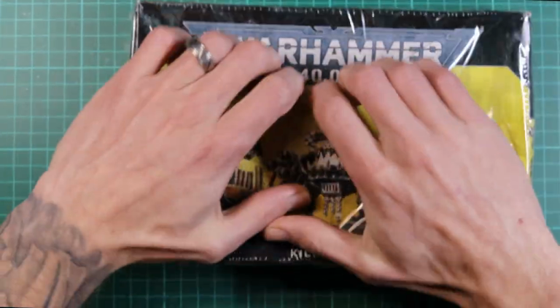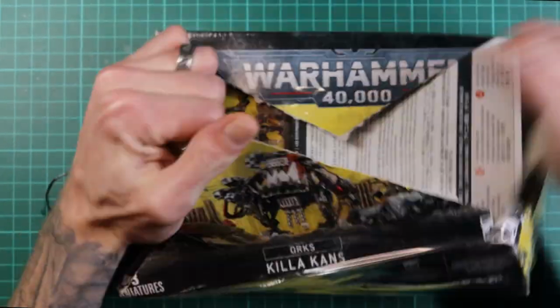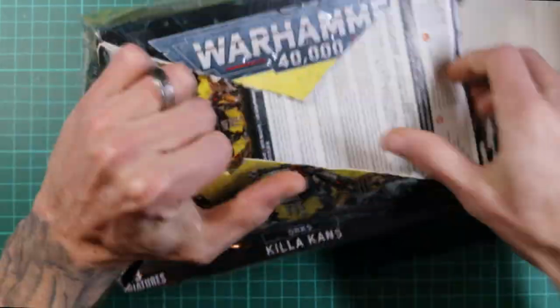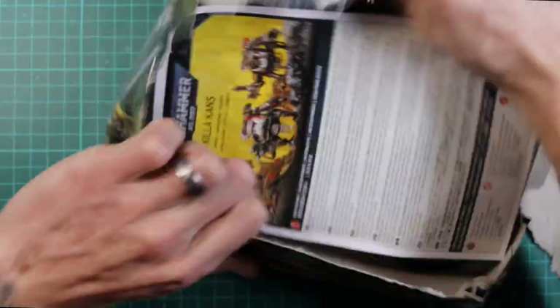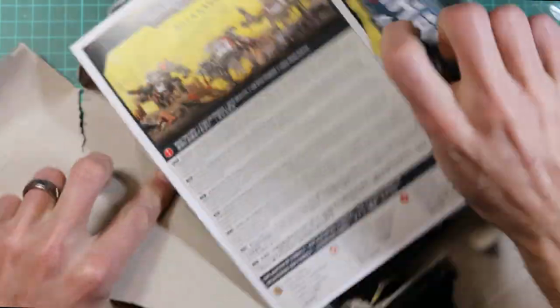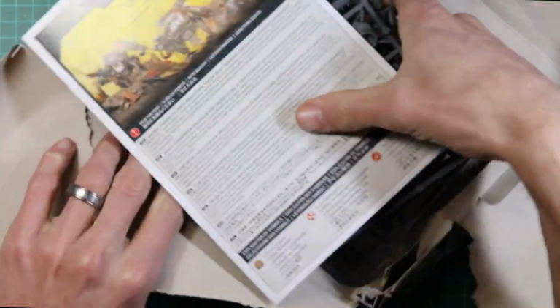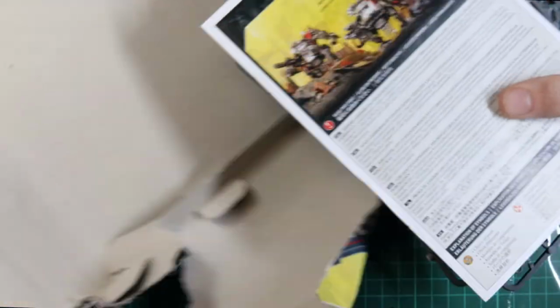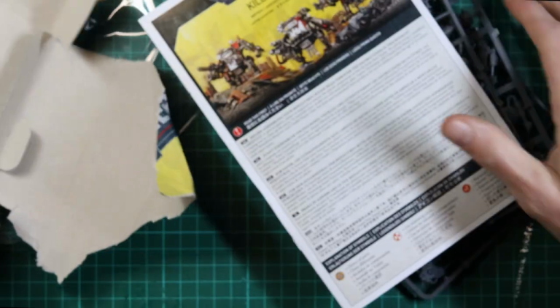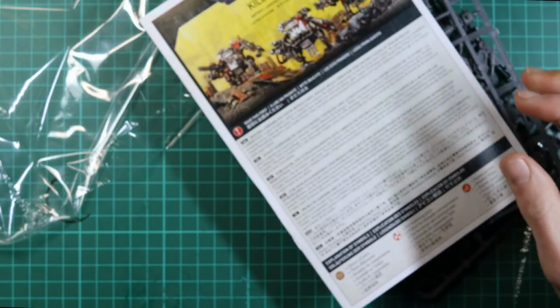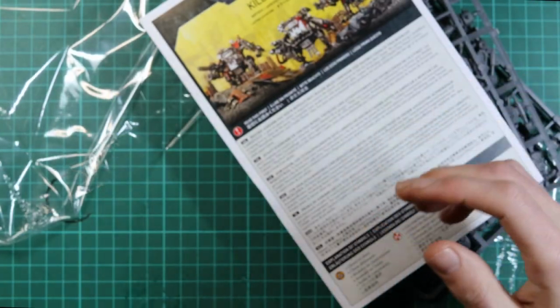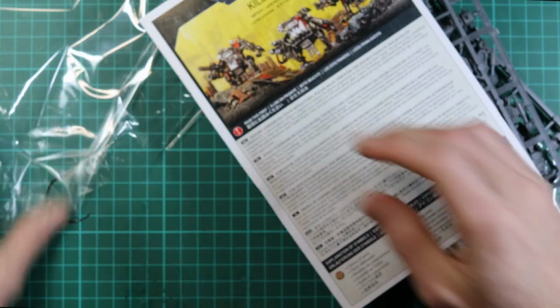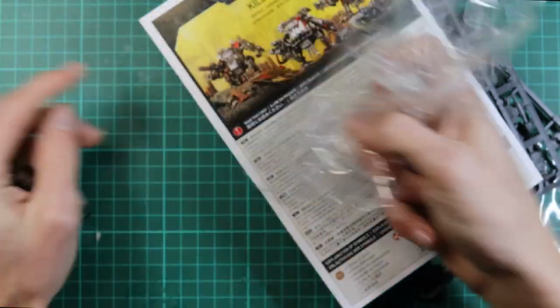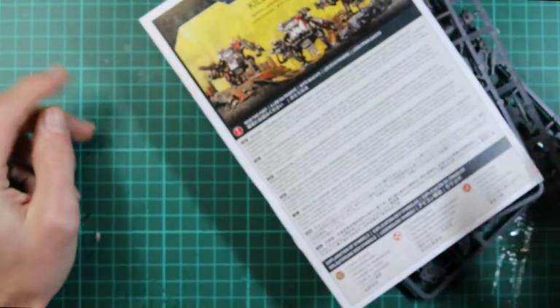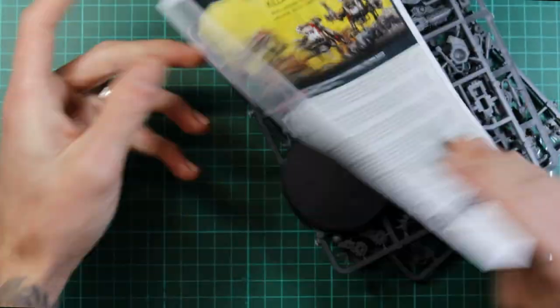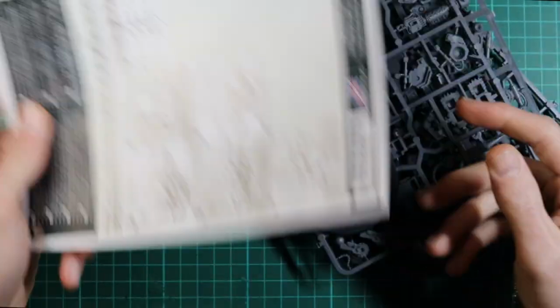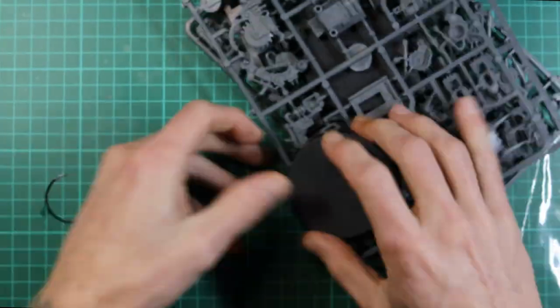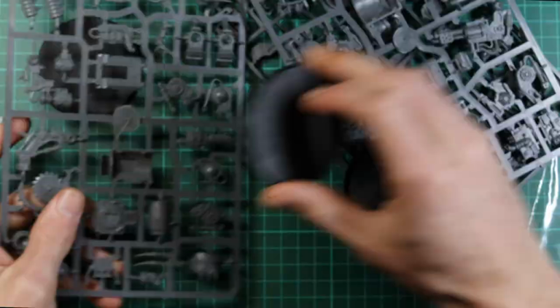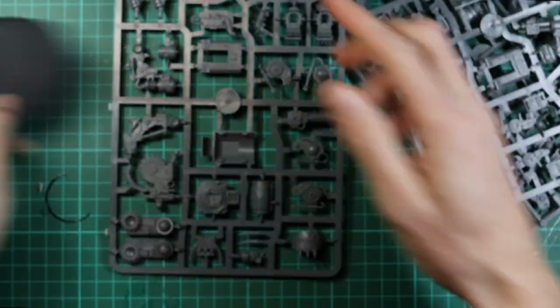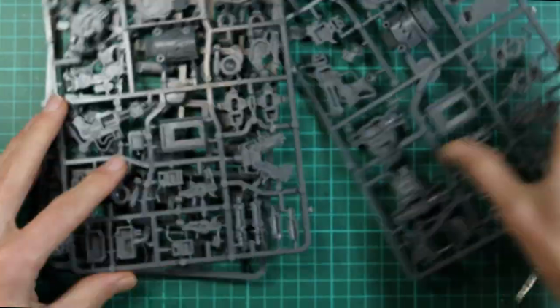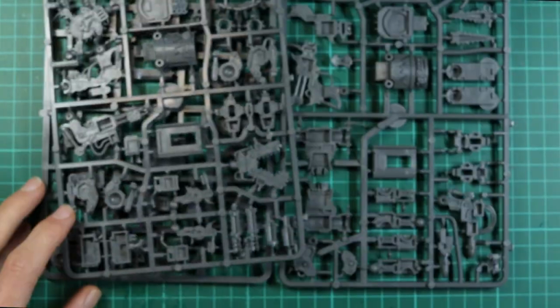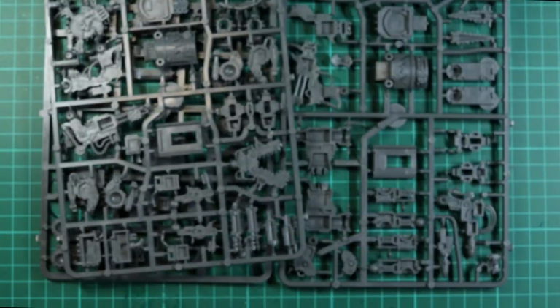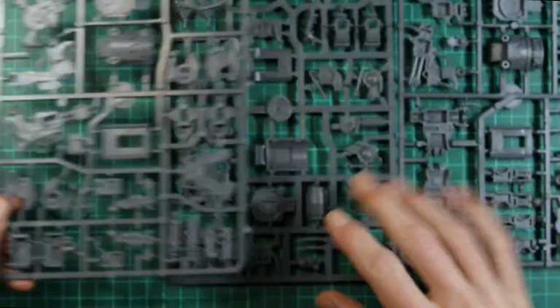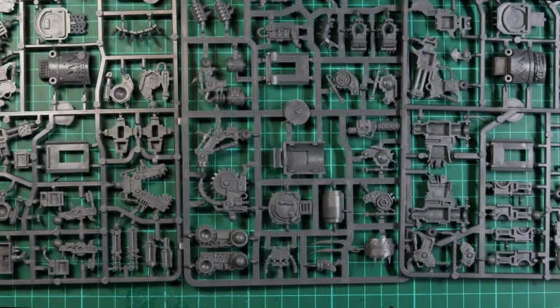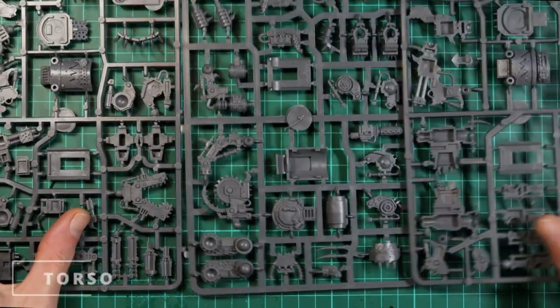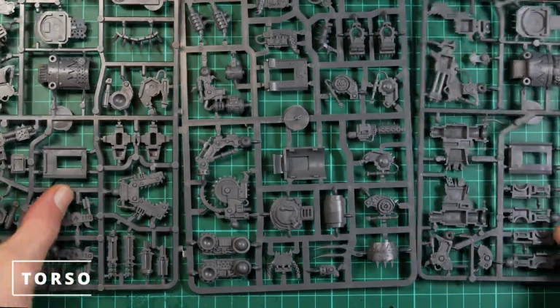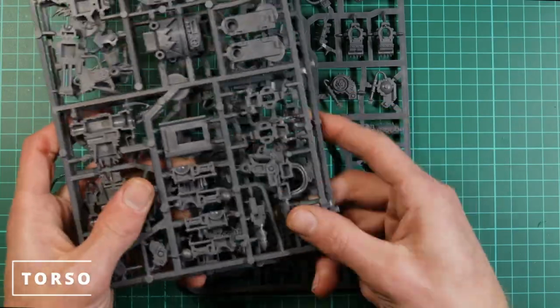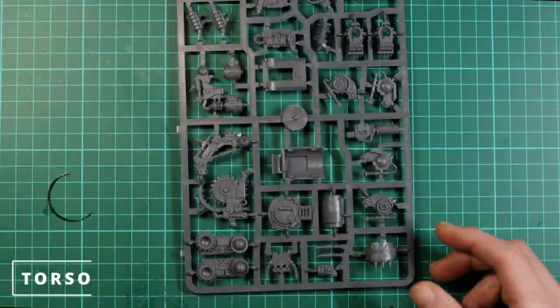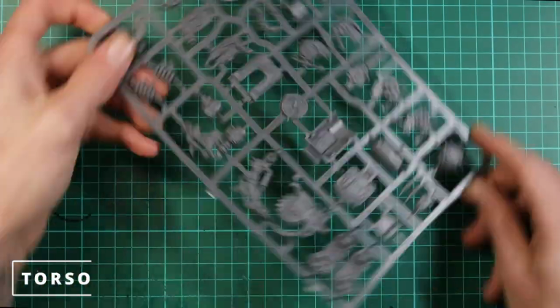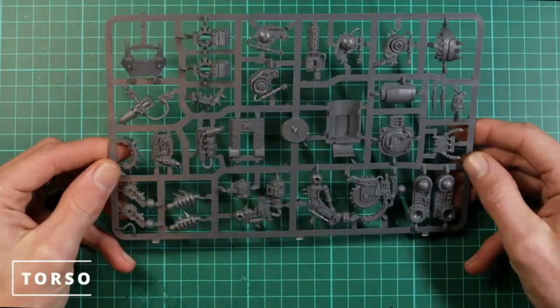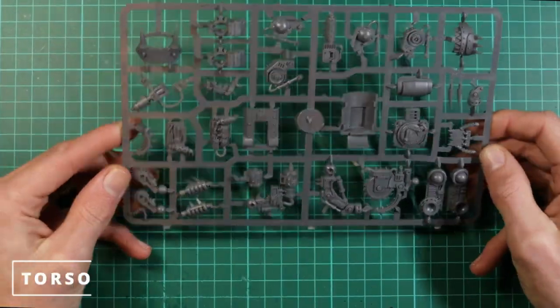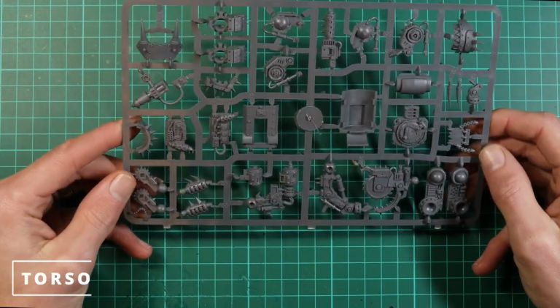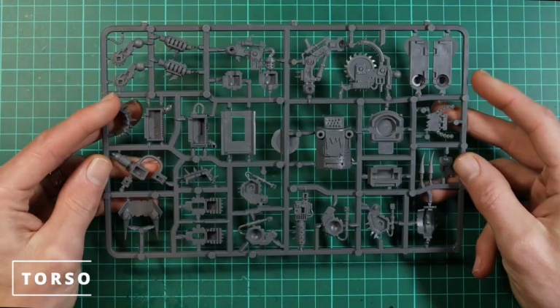I opted for the Ork approach of opening this box by just going straight through the front of it. We don't need the instruction manual and we don't need all these bases and bits and bobs for now — we'll start off just by selecting which of the three killer cans we want to use to start with.